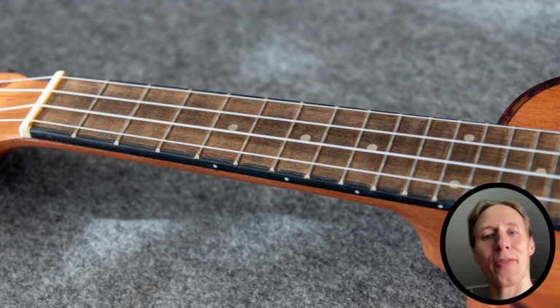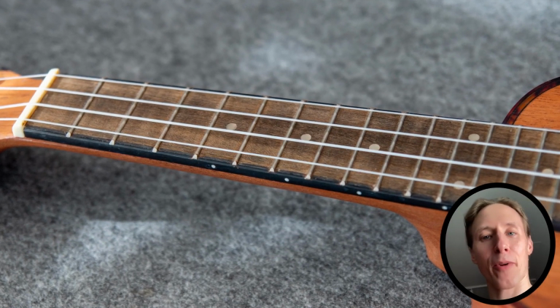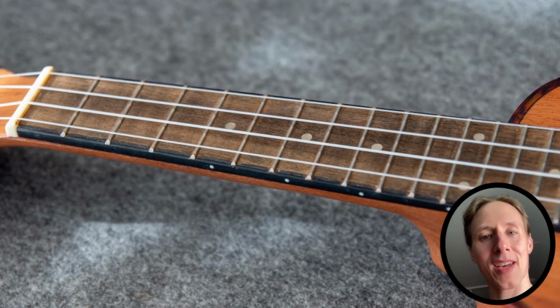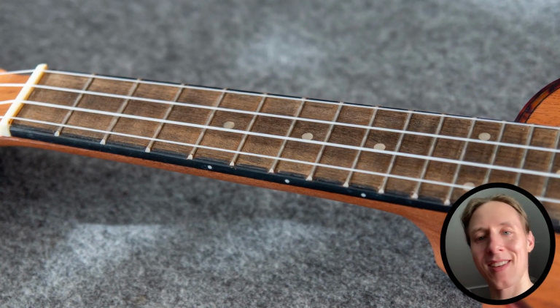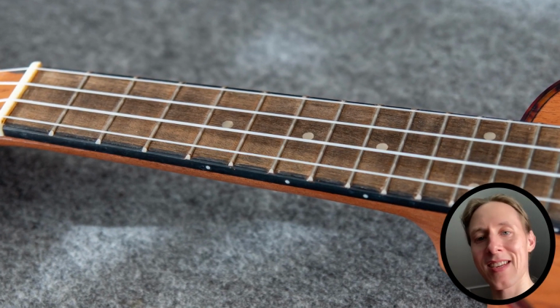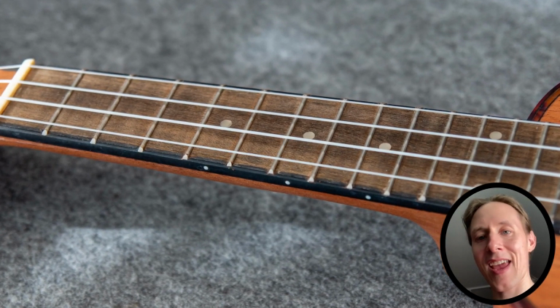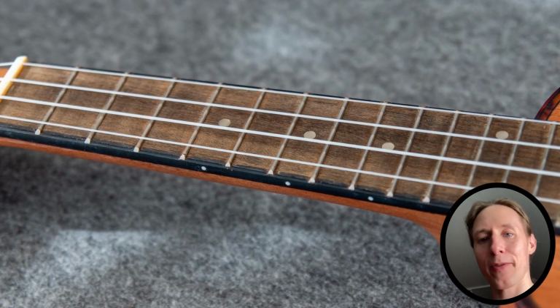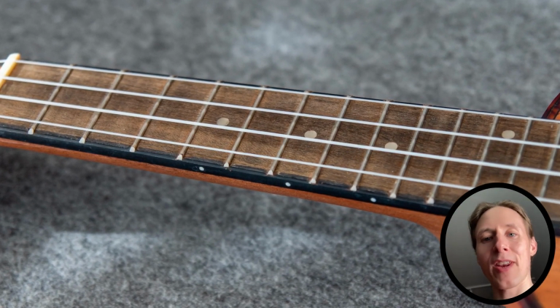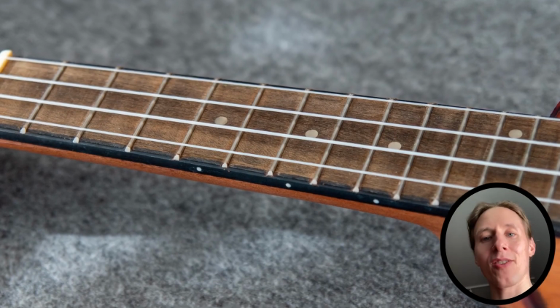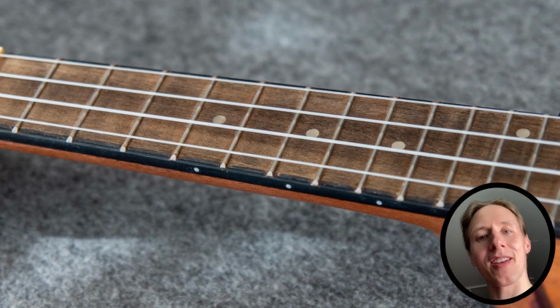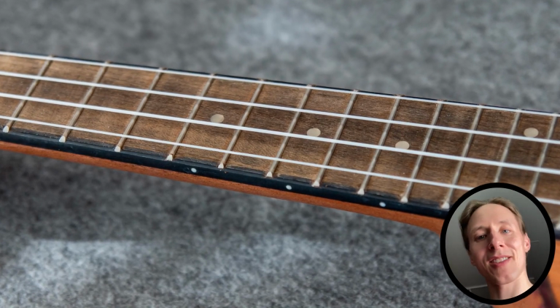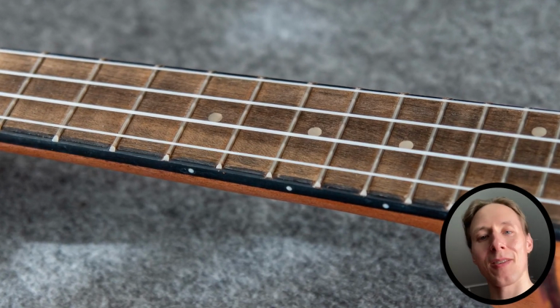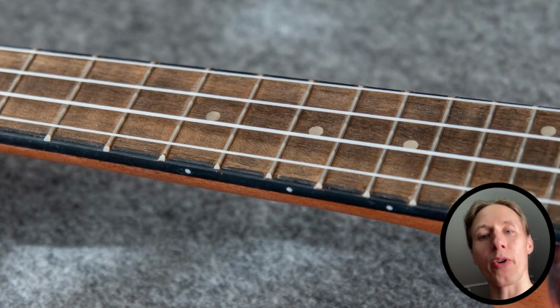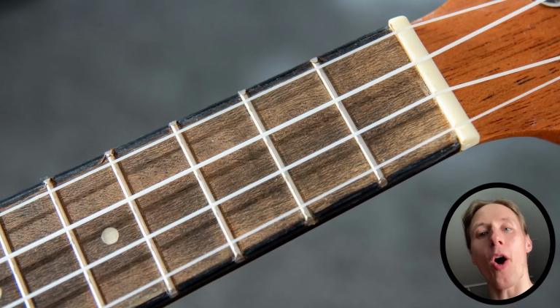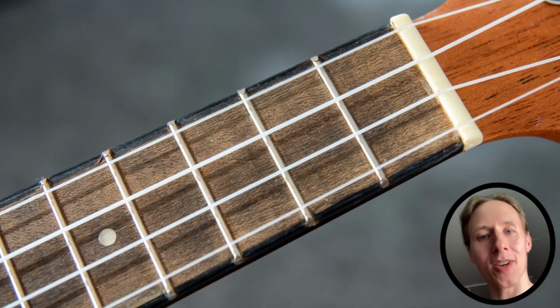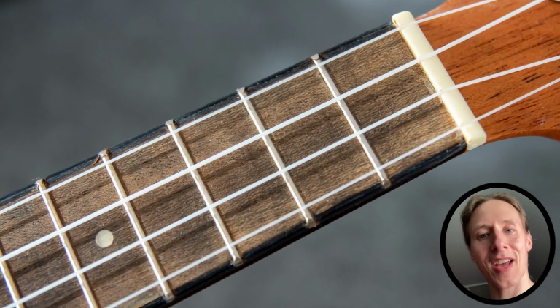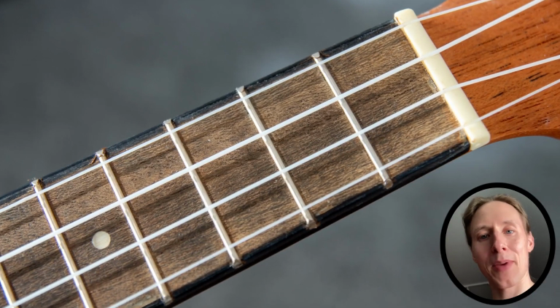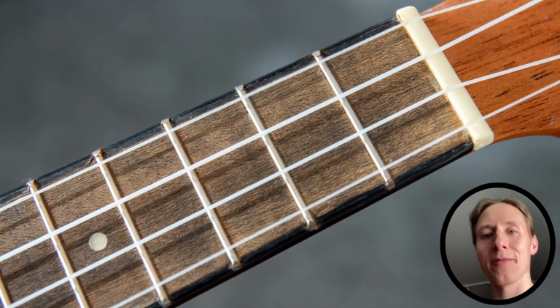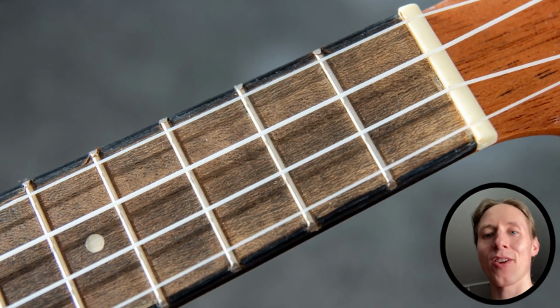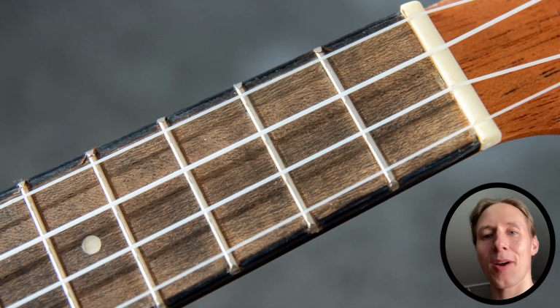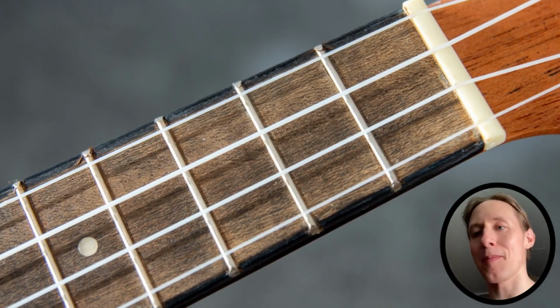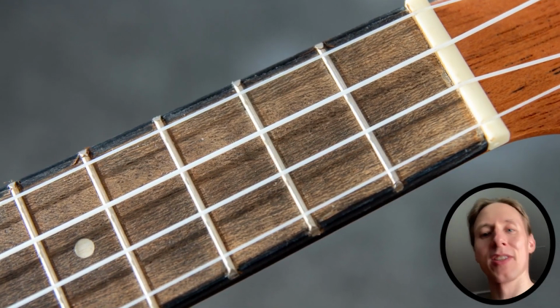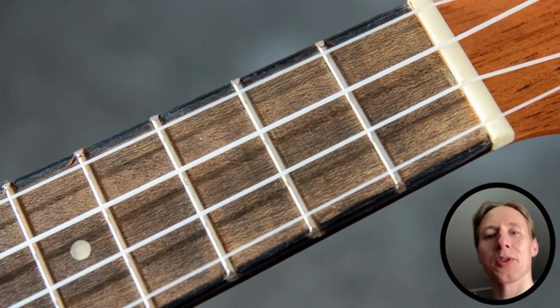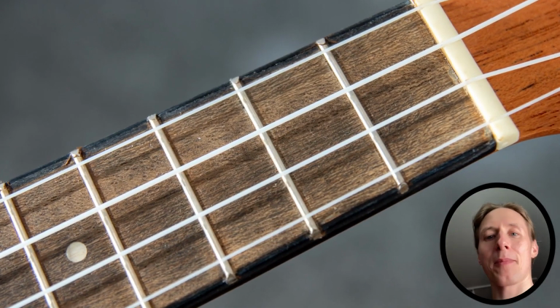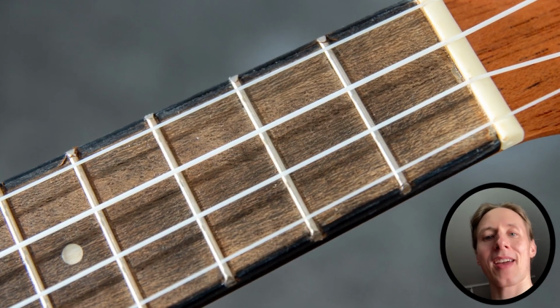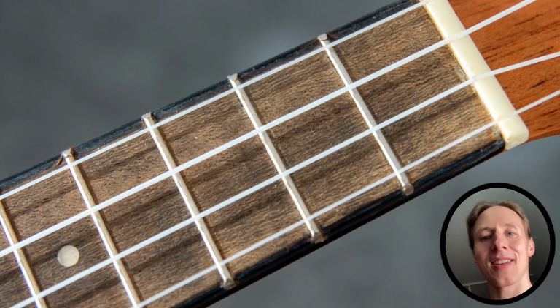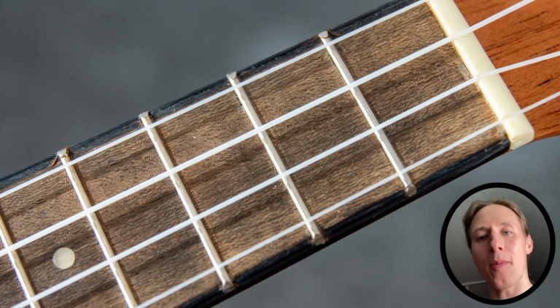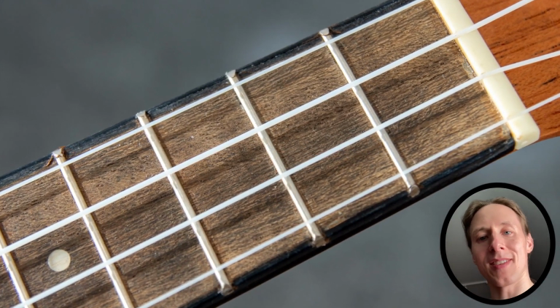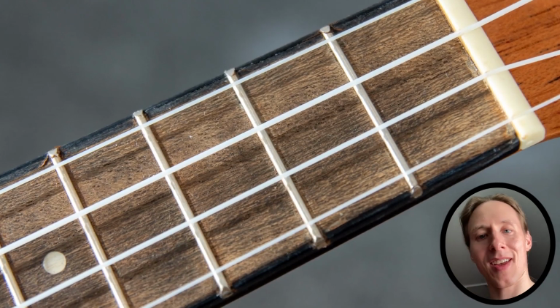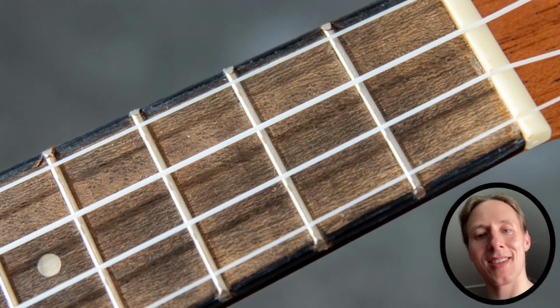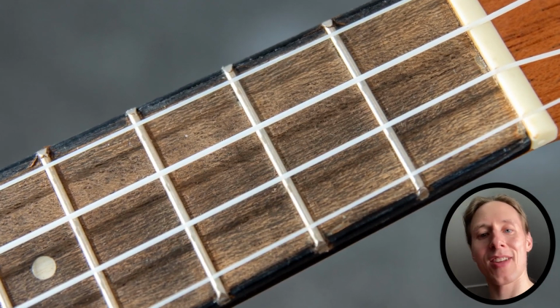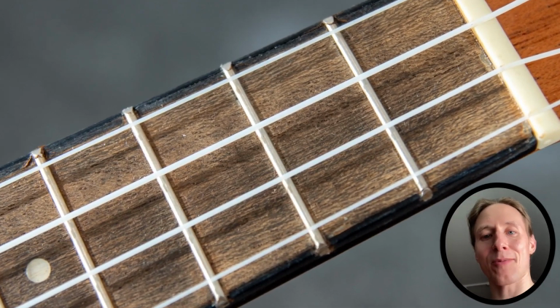Thanks for making it to the end of the video. There's a more normal guitar build video coming up. Please subscribe, like, and comment, and see you in the next one.